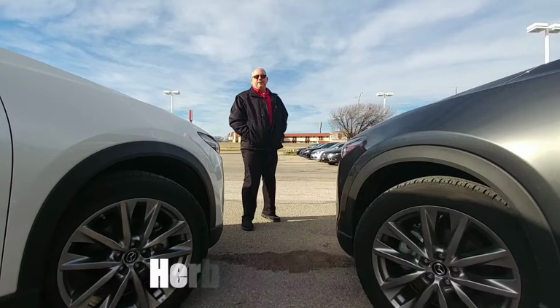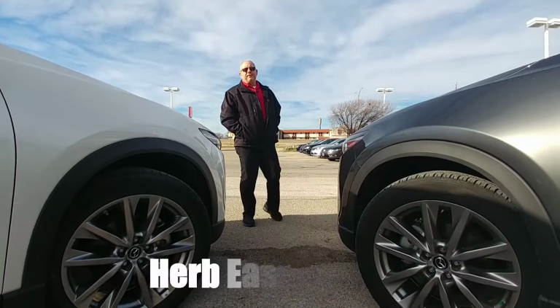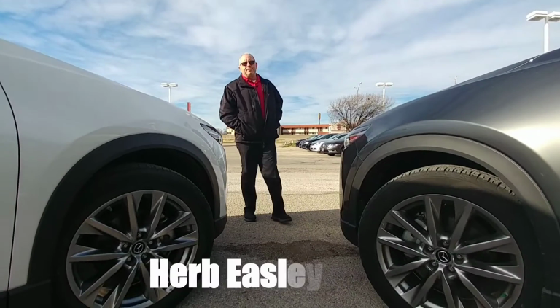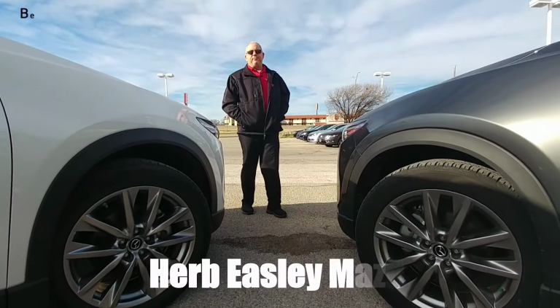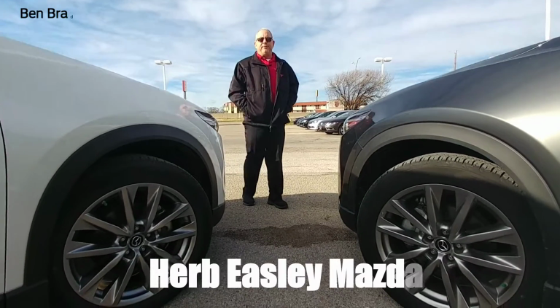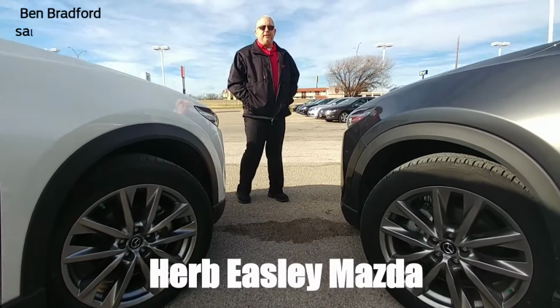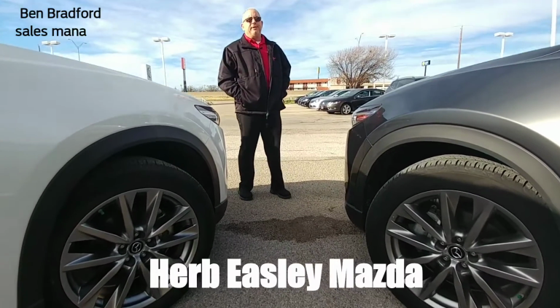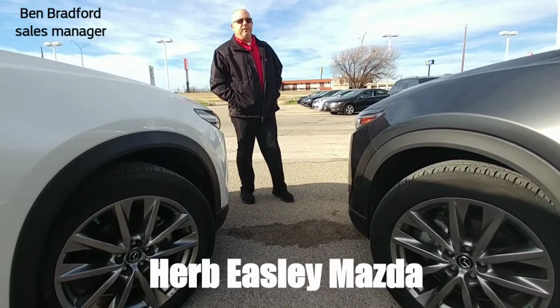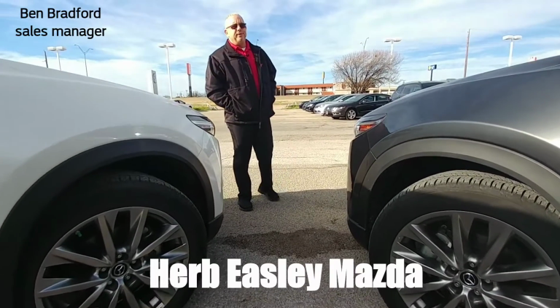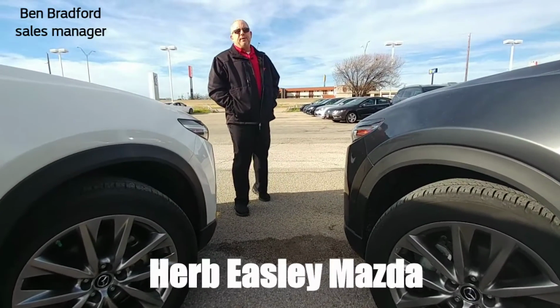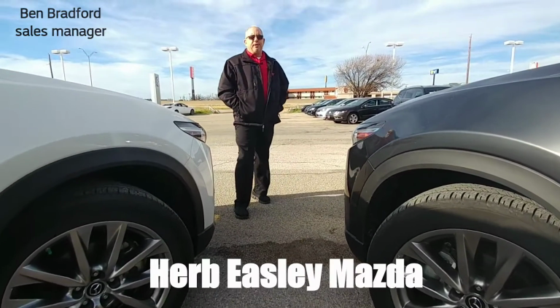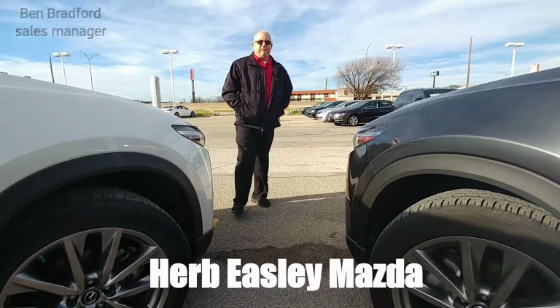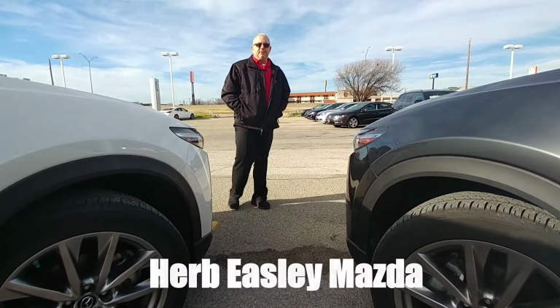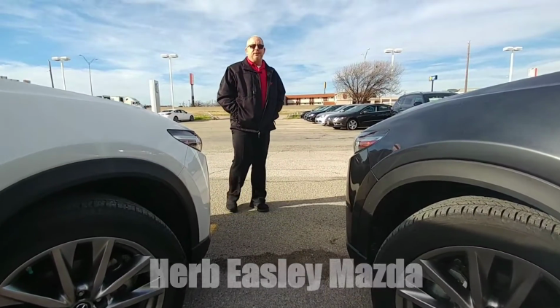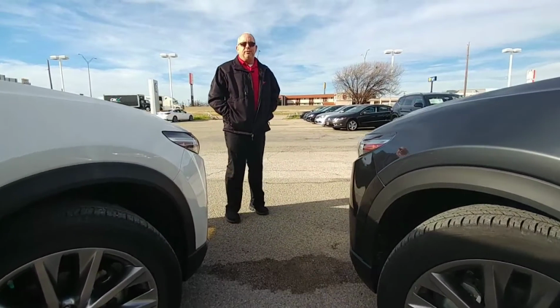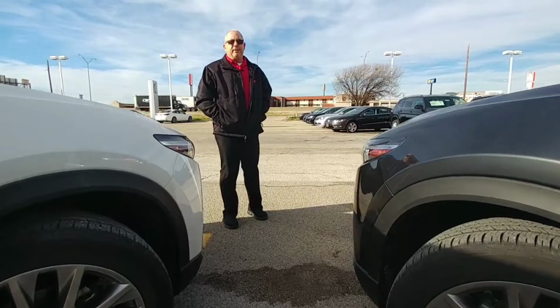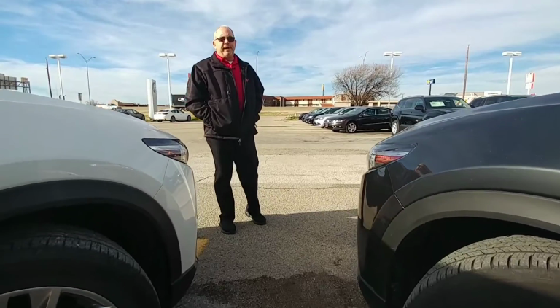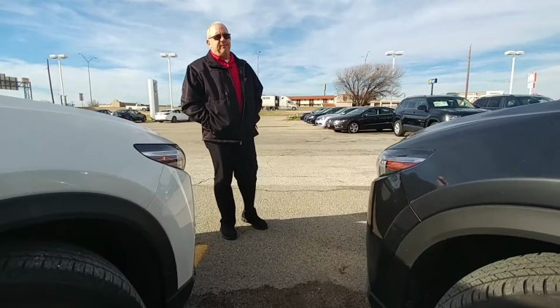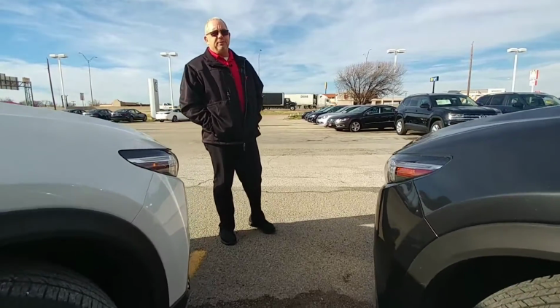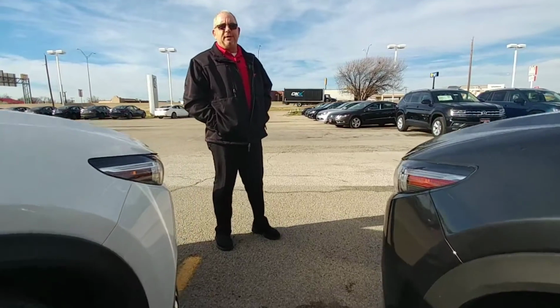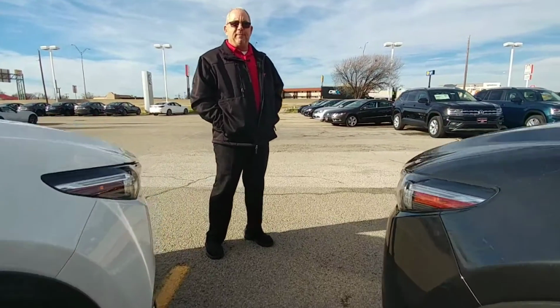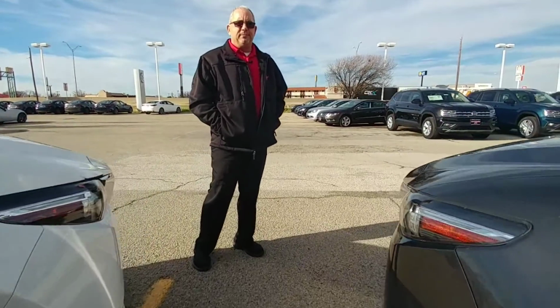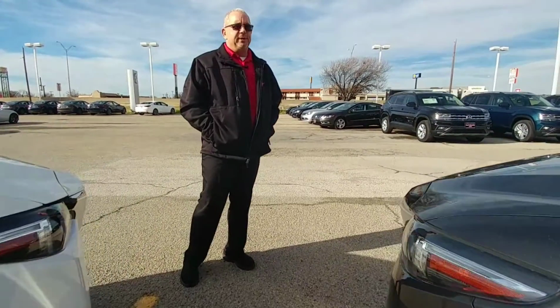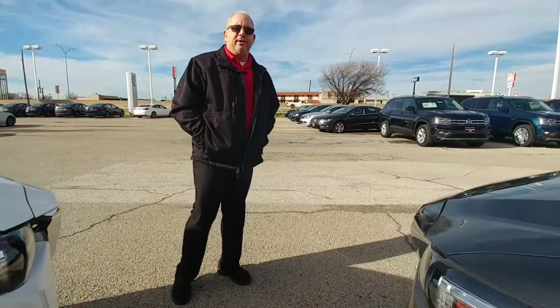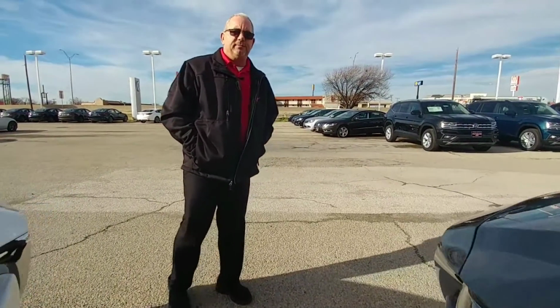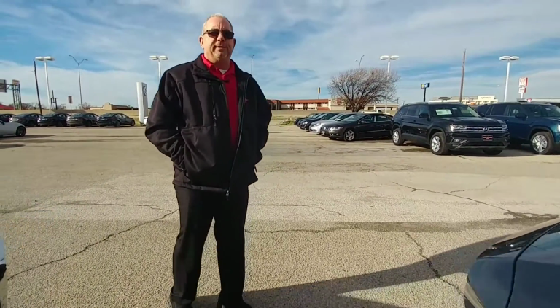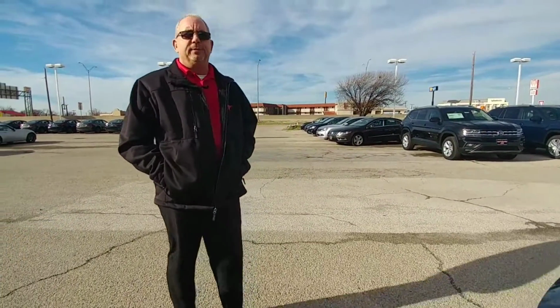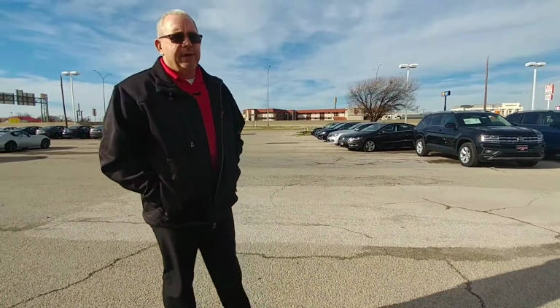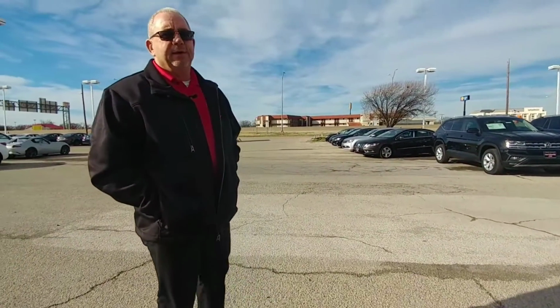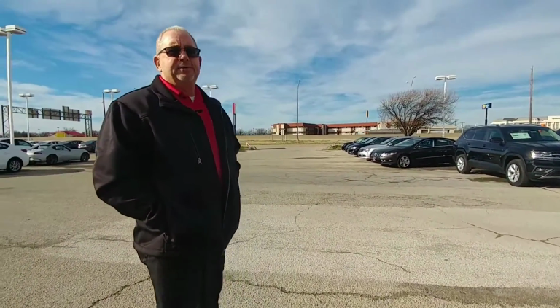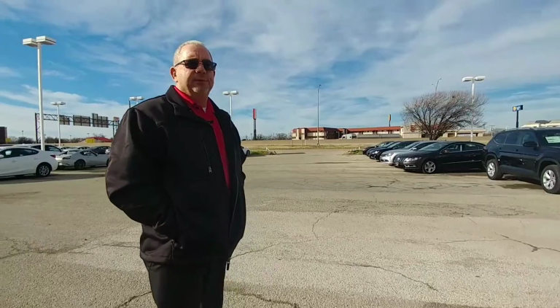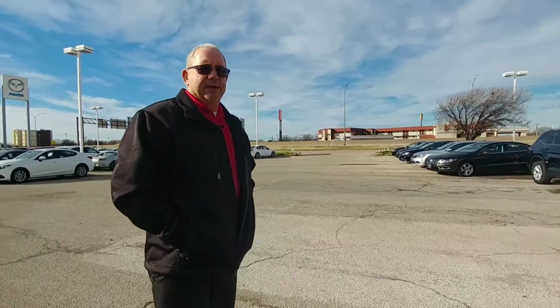In Wichita Falls, it's Ben Bradford again here with a couple of vehicles that you don't know much about, but you need to learn about them because they are unbelievable and they are extremely nice.